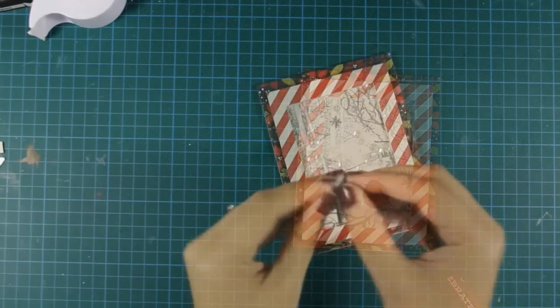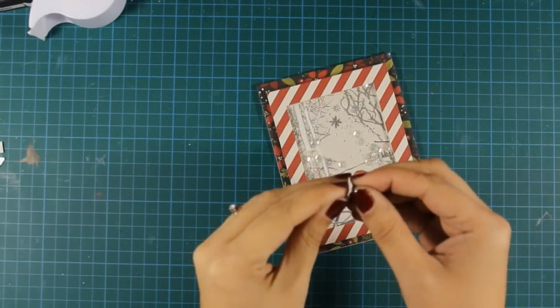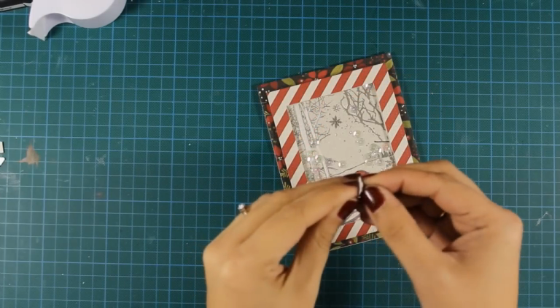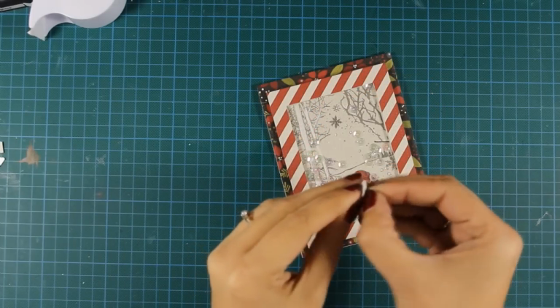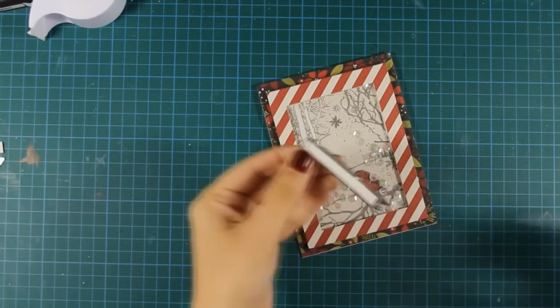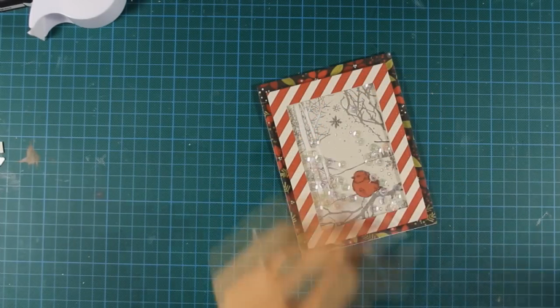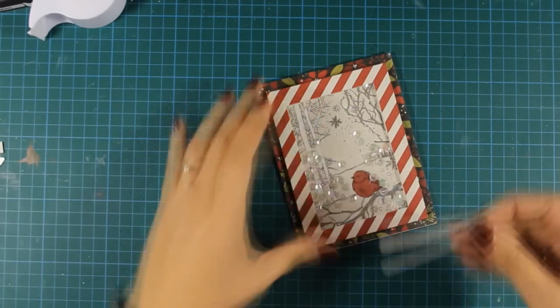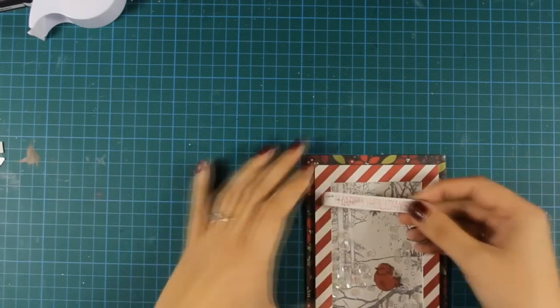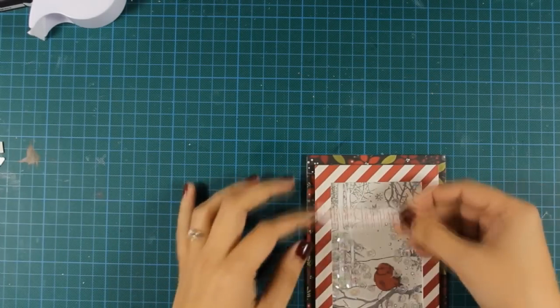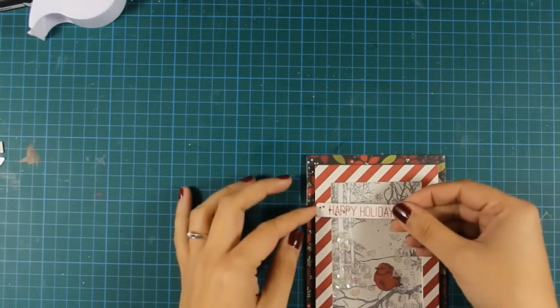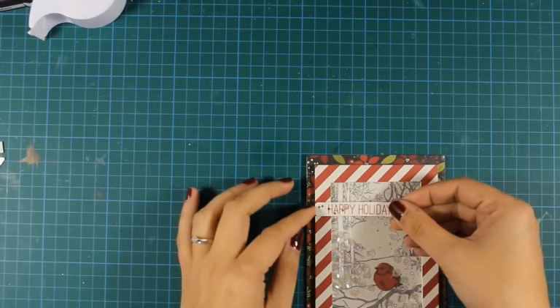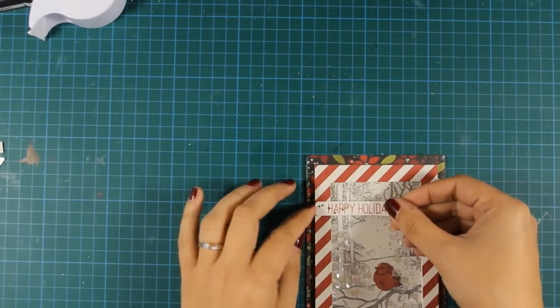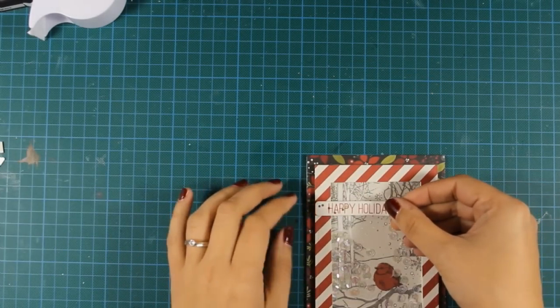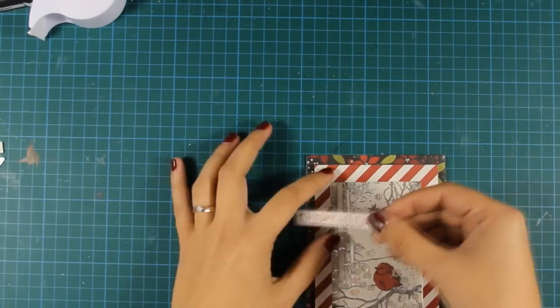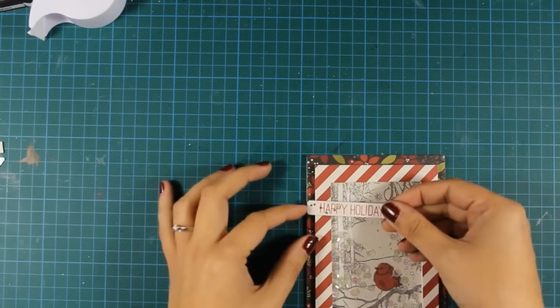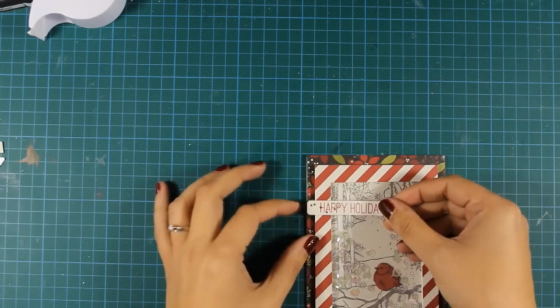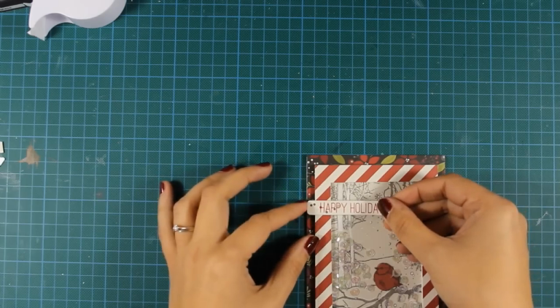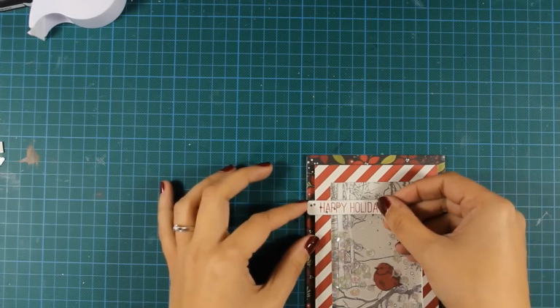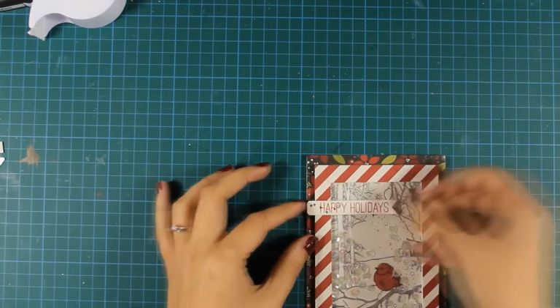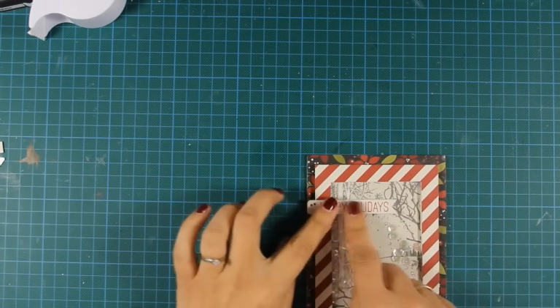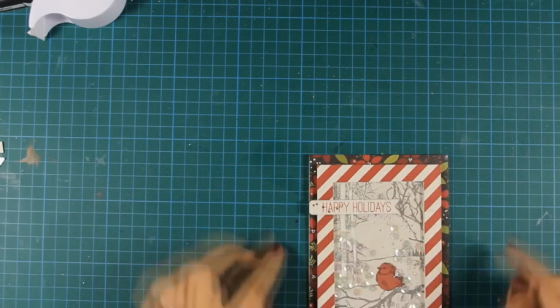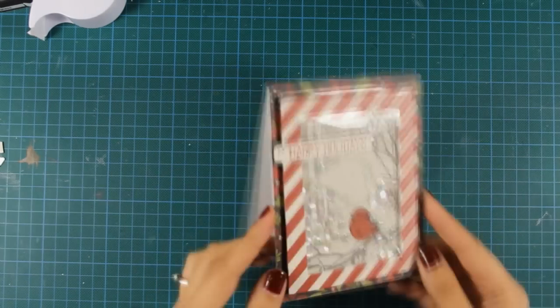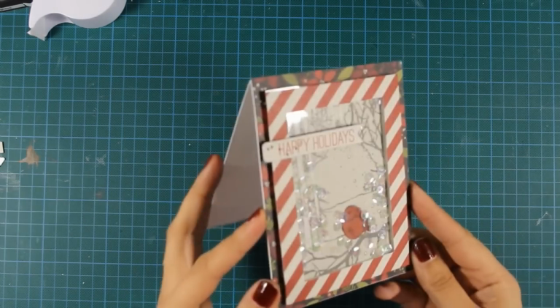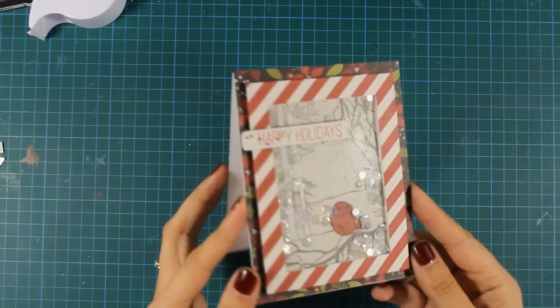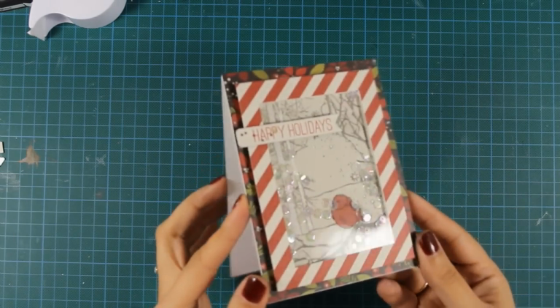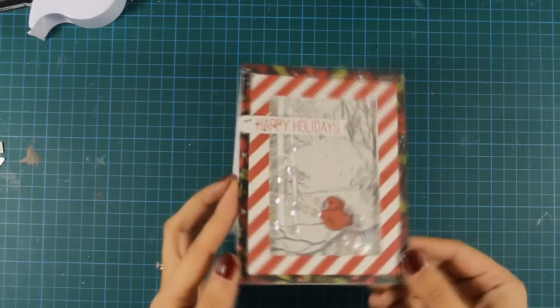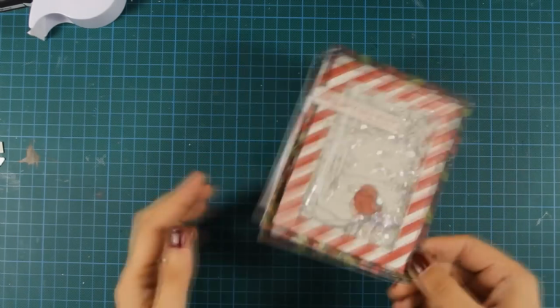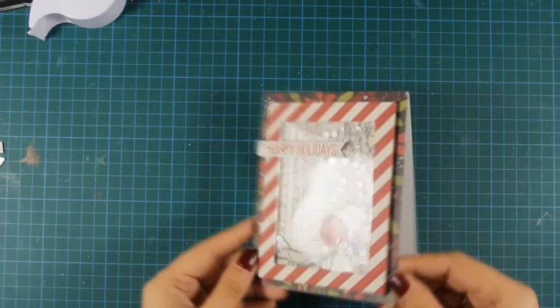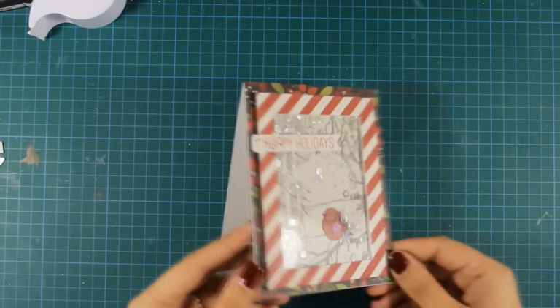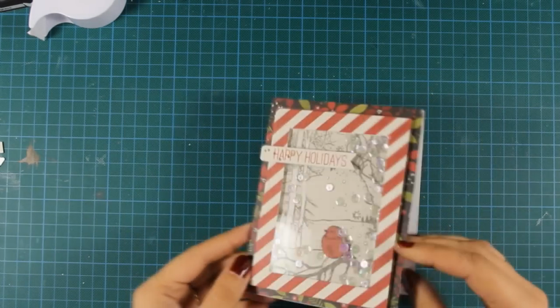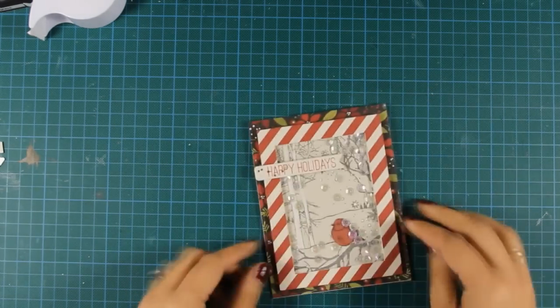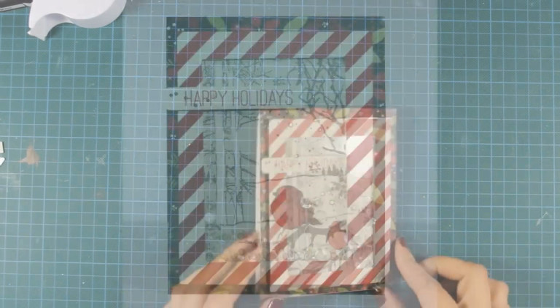And that was the card for today — I hope you had fun and got inspired. Don't forget that I'll be guest designing the whole week over at the Penny Black blog, so join me tomorrow for another Christmas card. Thank you all for watching!